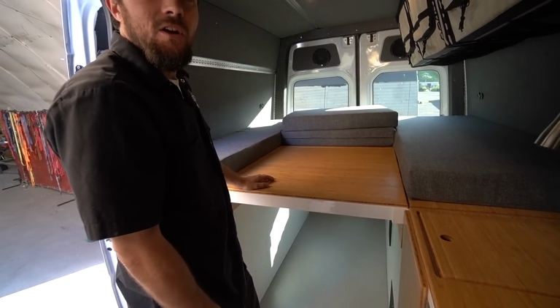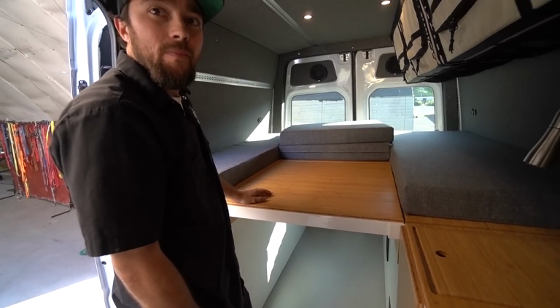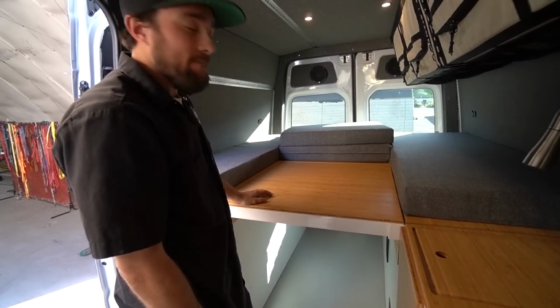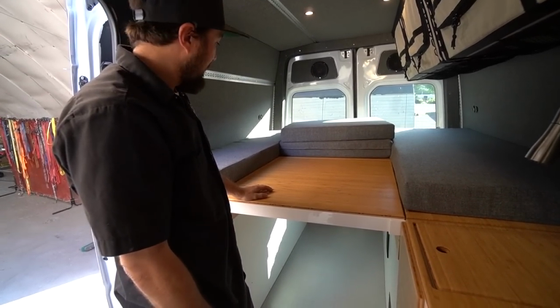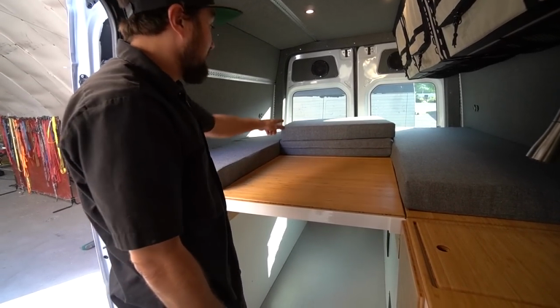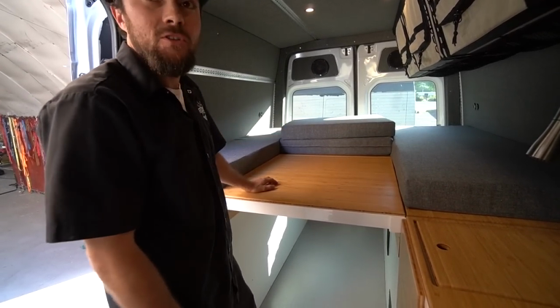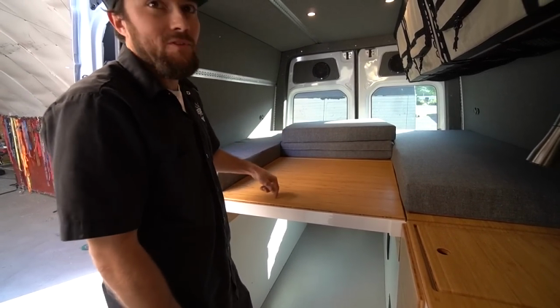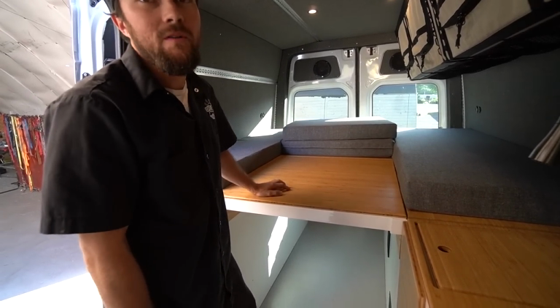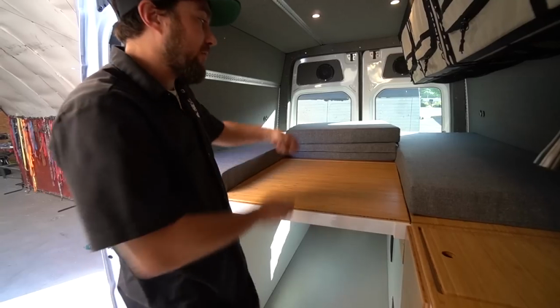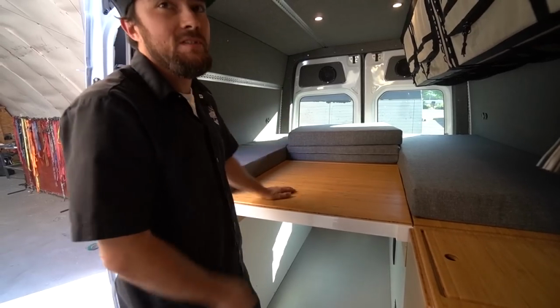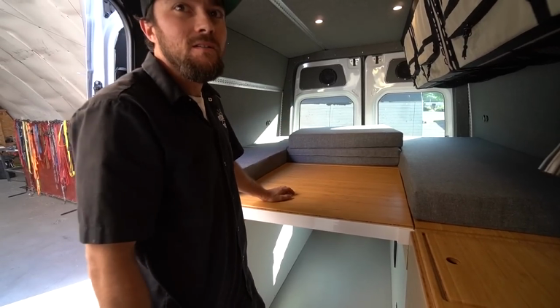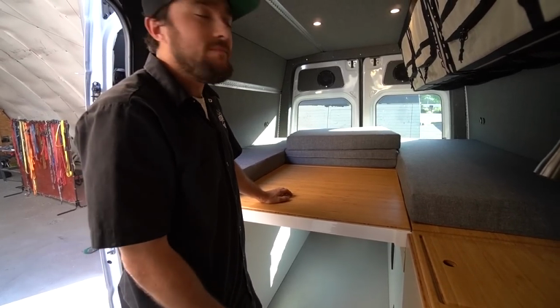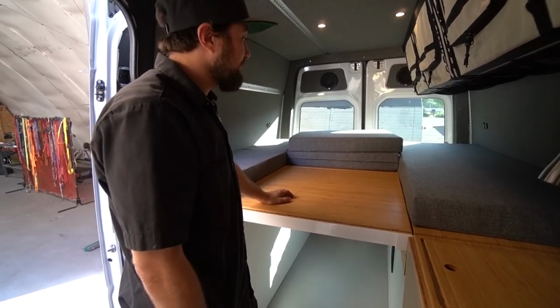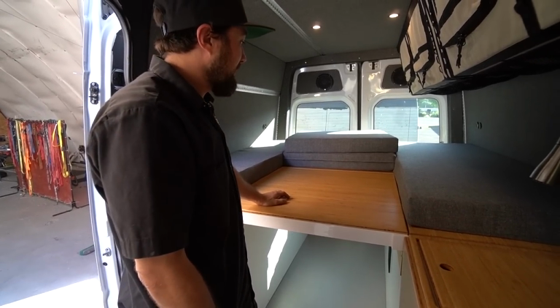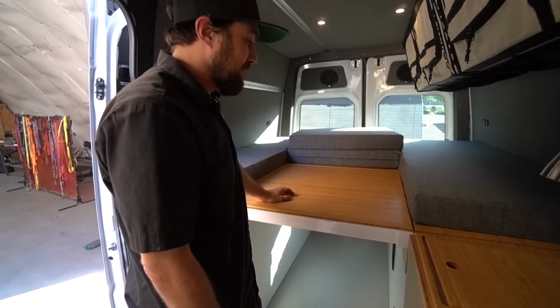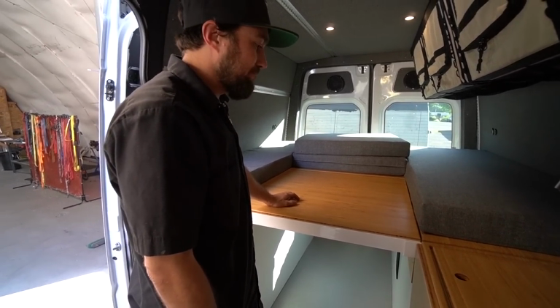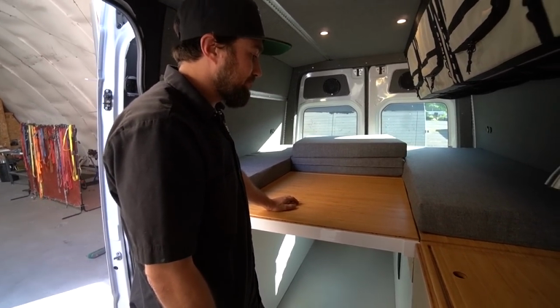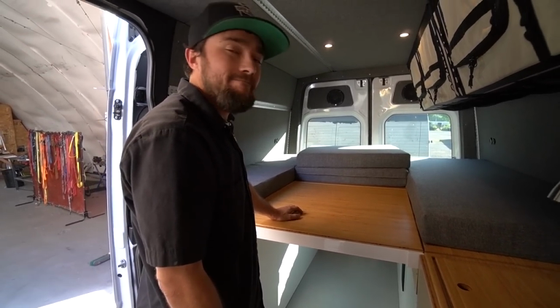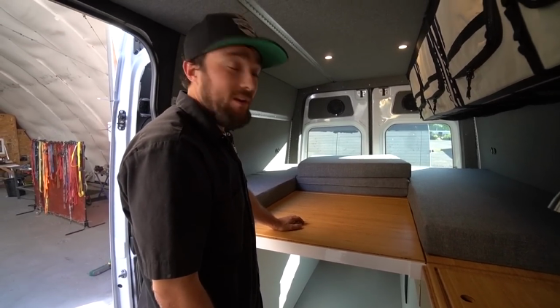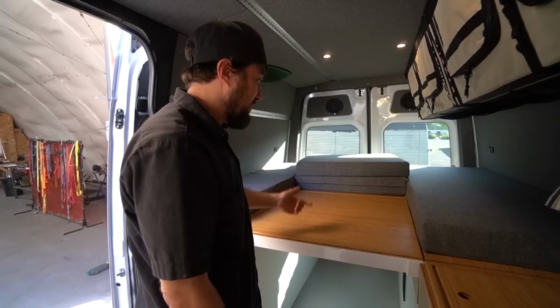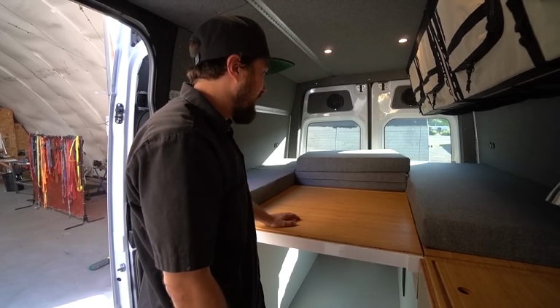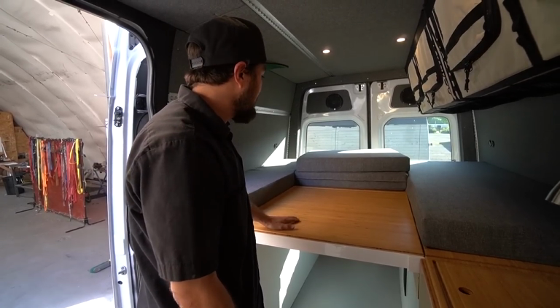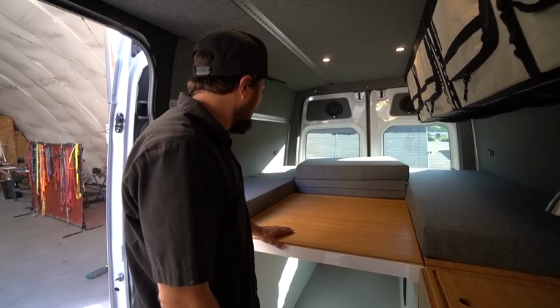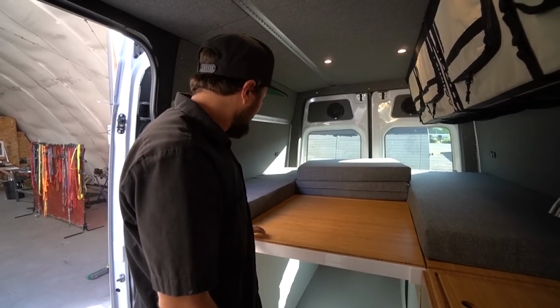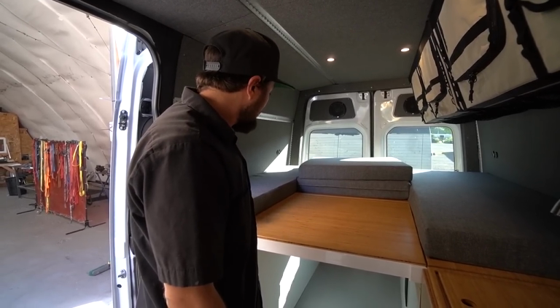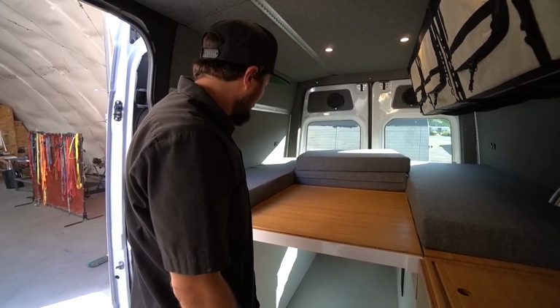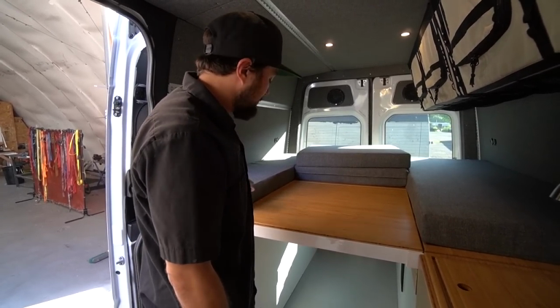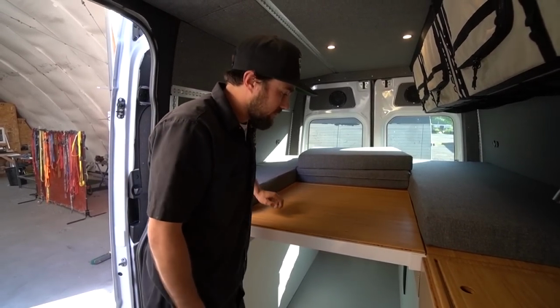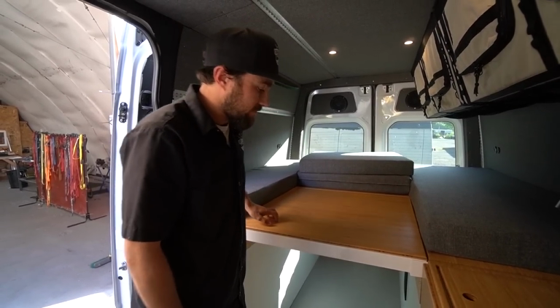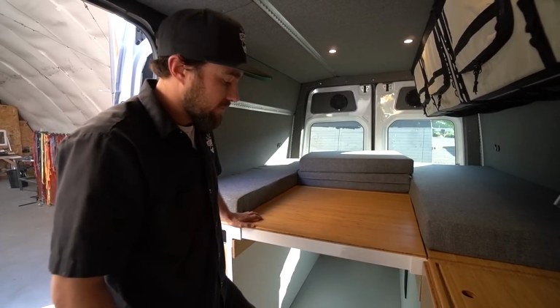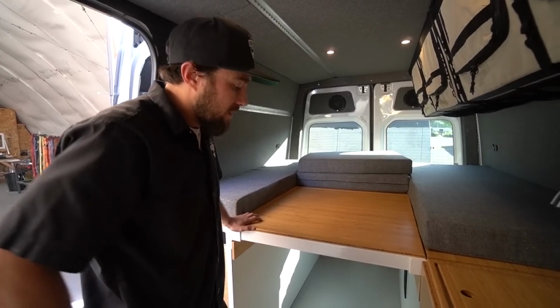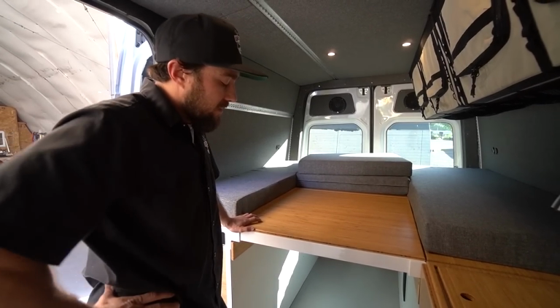Each of those panels is separate, and the side ones are separate too. You only have to remove one if you want to put something in here. You don't have to remove the whole center. This is a great gear hauler — just get these panels right out of the way. Space-wise, you could even fit a motorcycle in here if you took the two panels out.